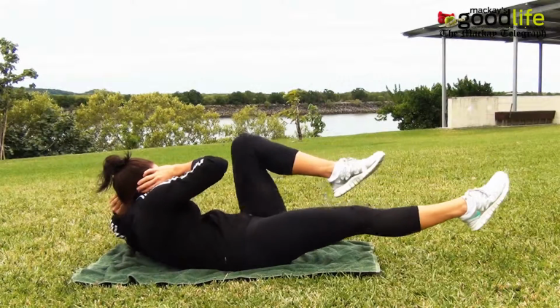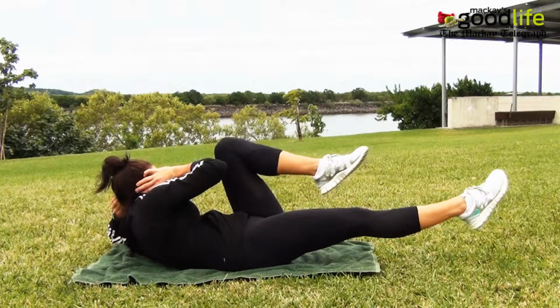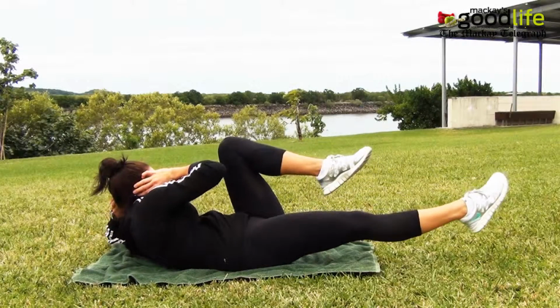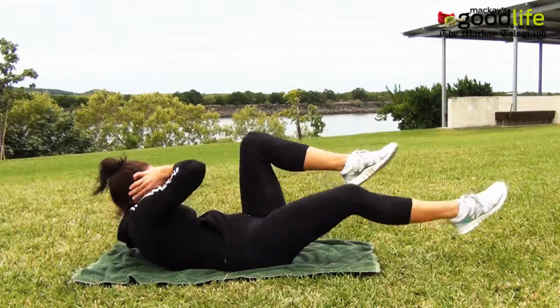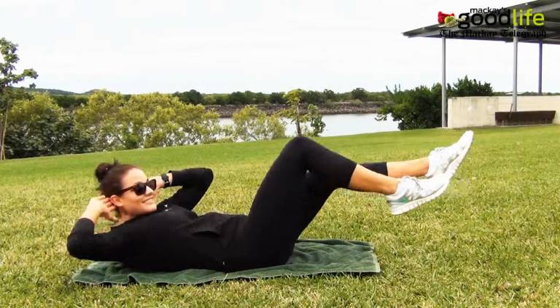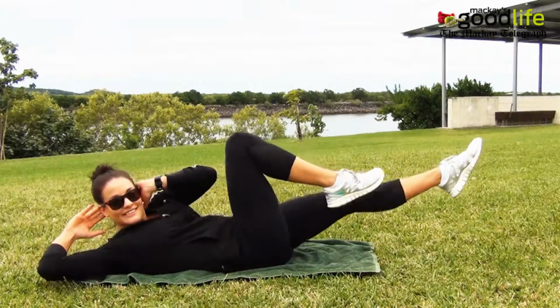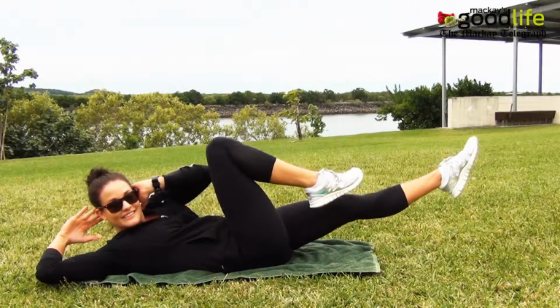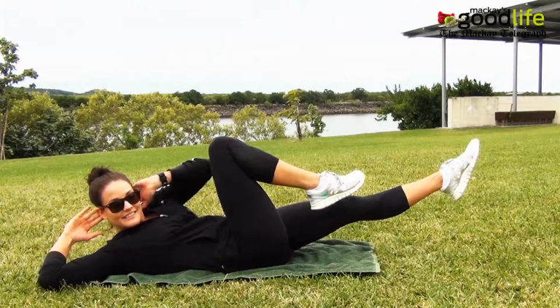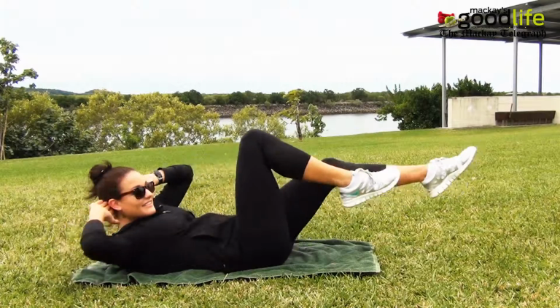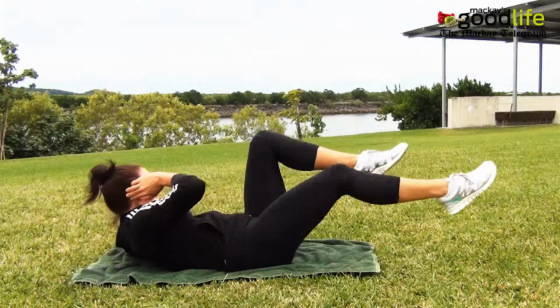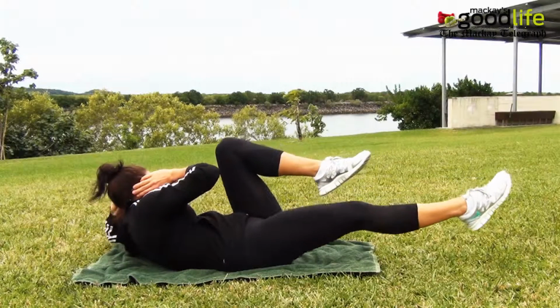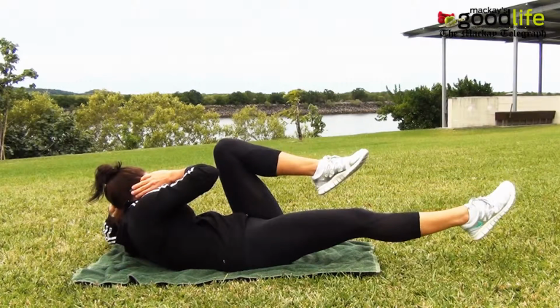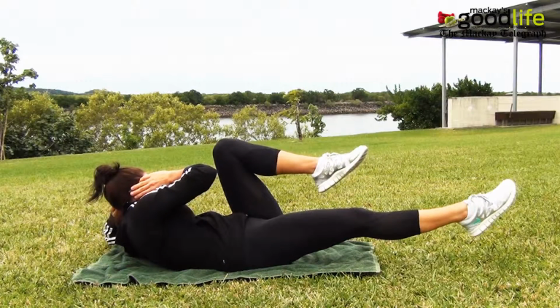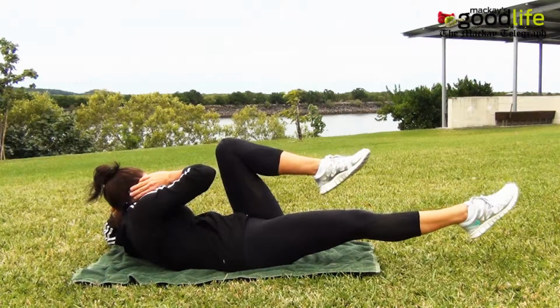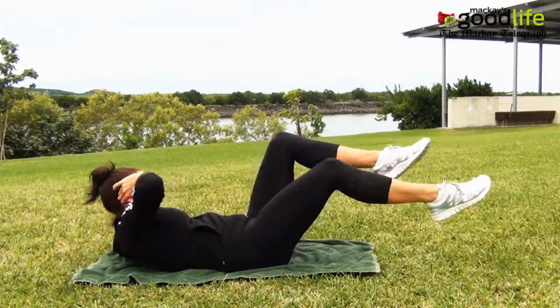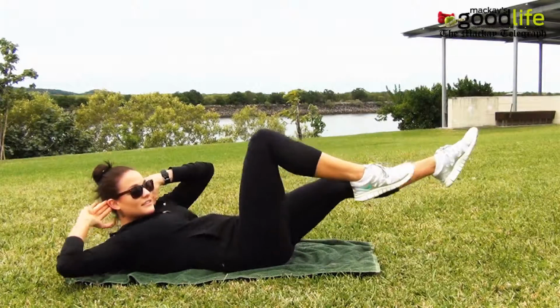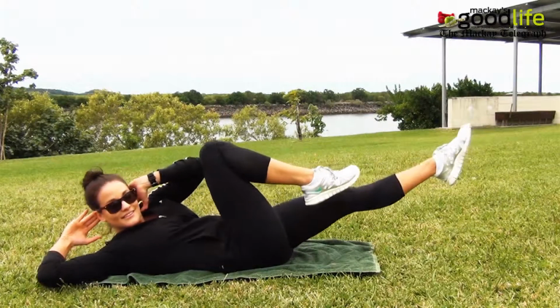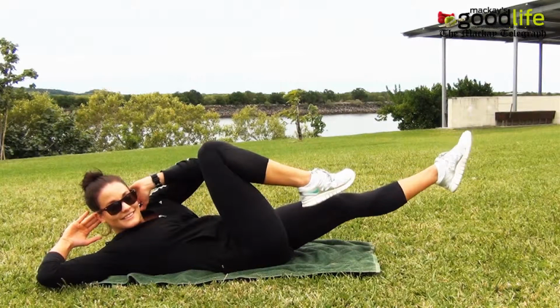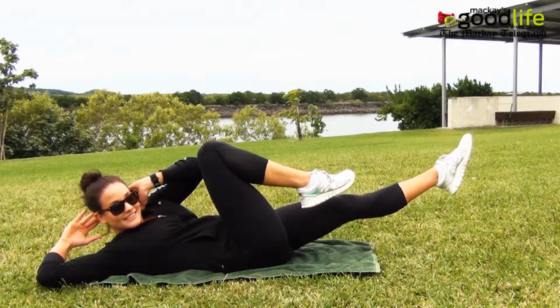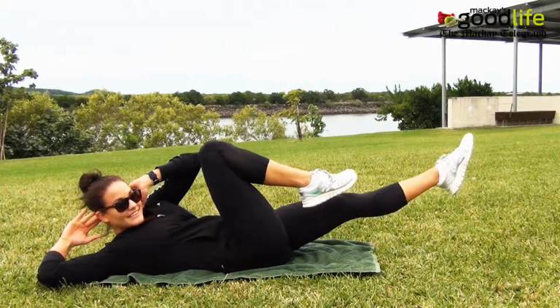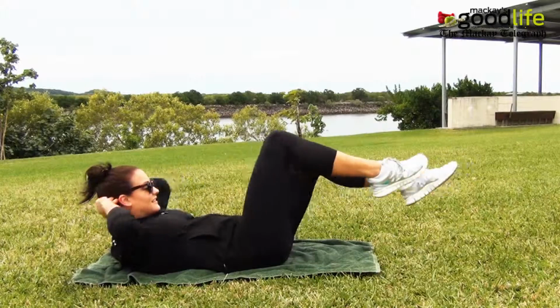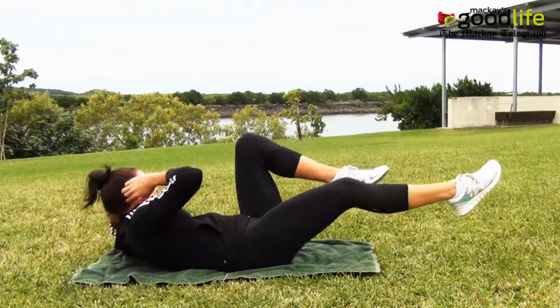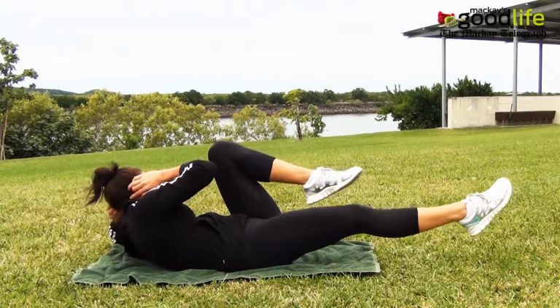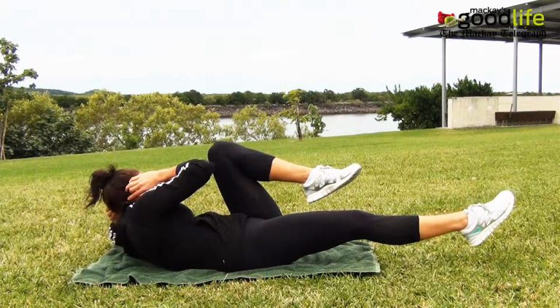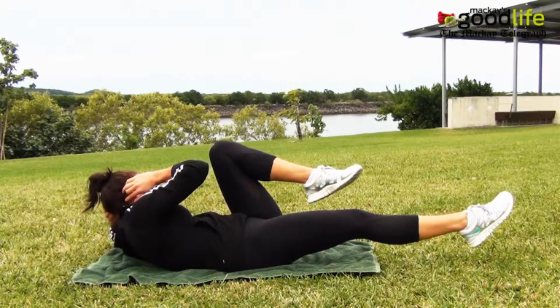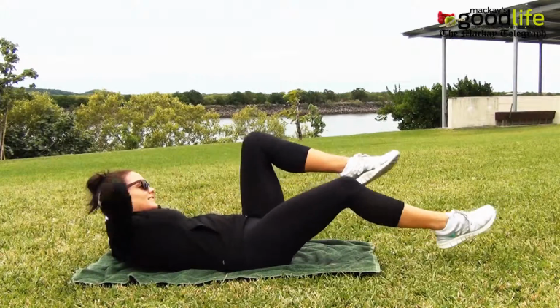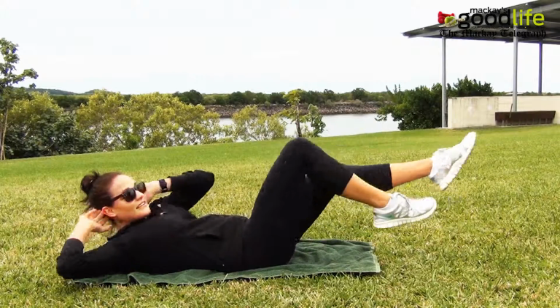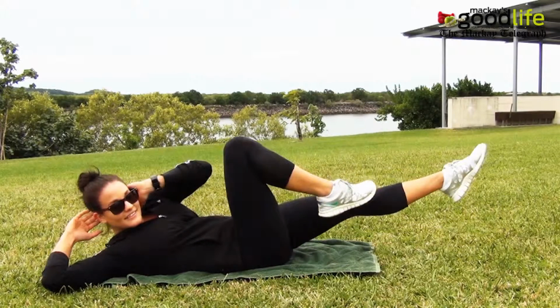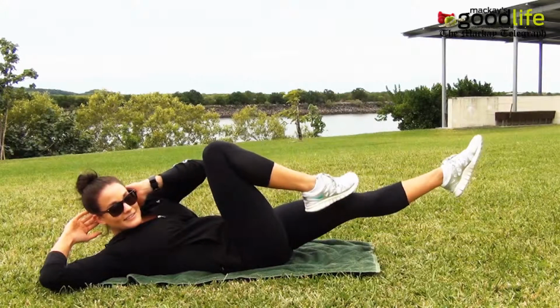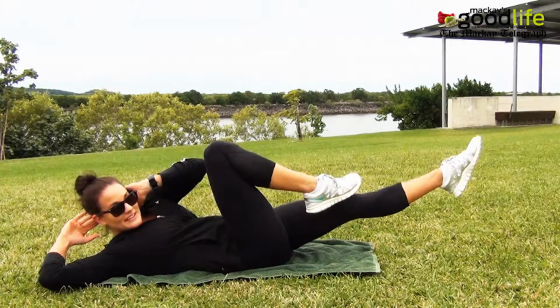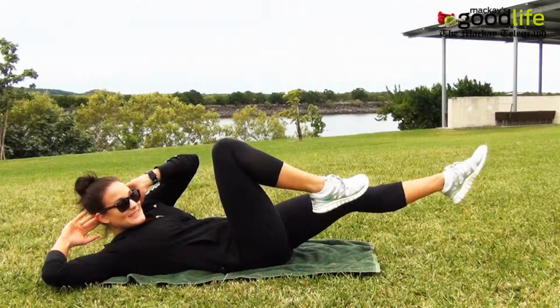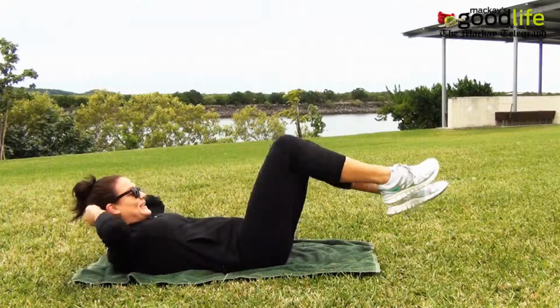Remain on your back with your hands behind your ears, alternating legs, bend one knee to meet in the center with your opposite elbow. Pointing your toes, extend out to six inches off the ground. Alternate for 40 reps.